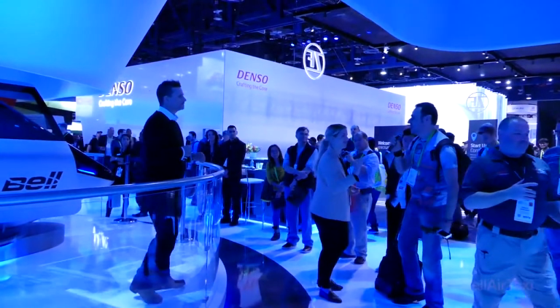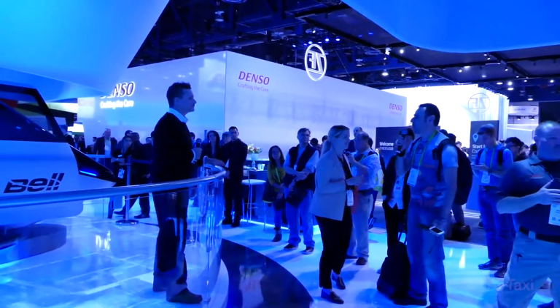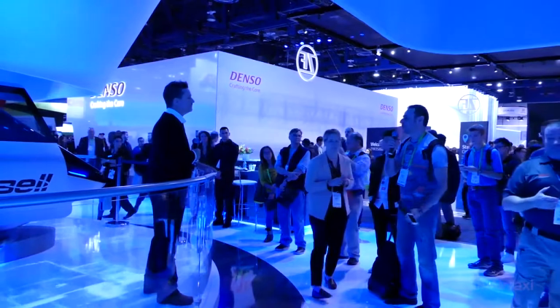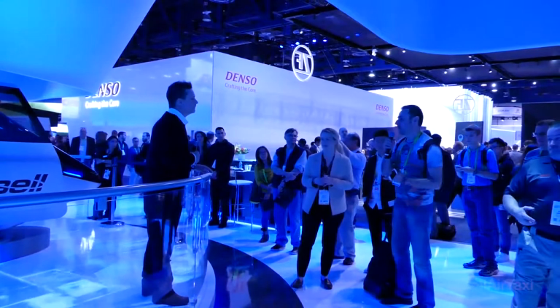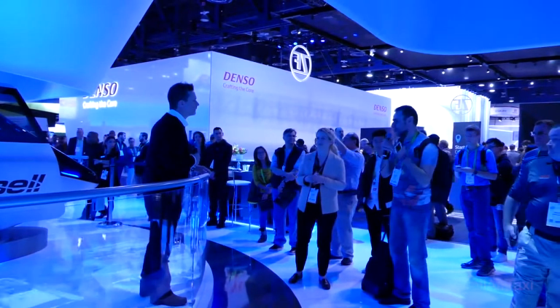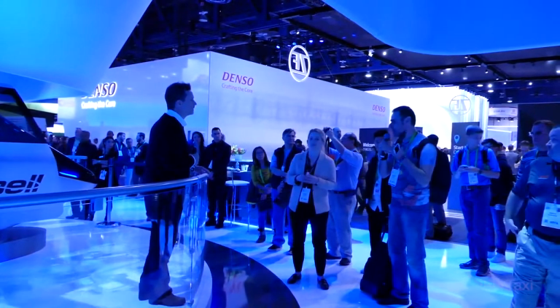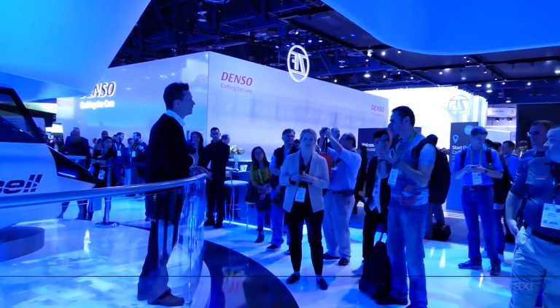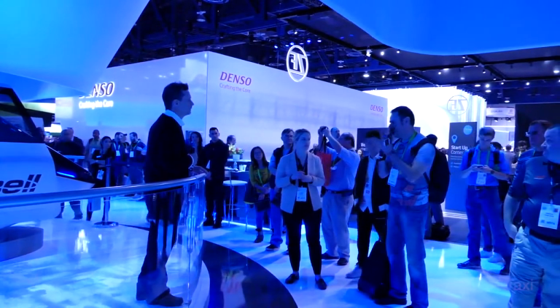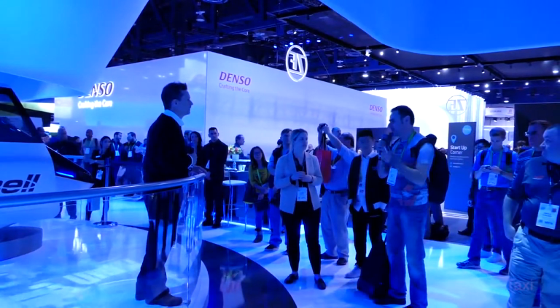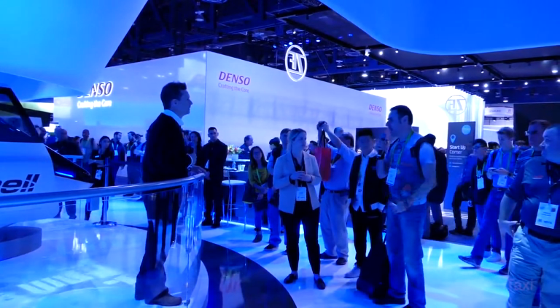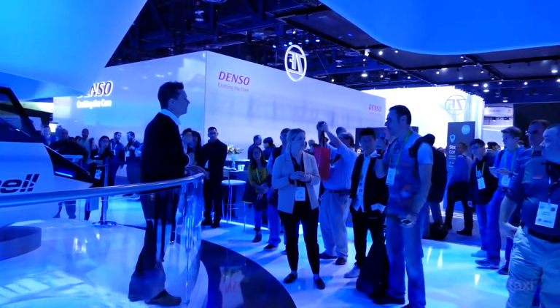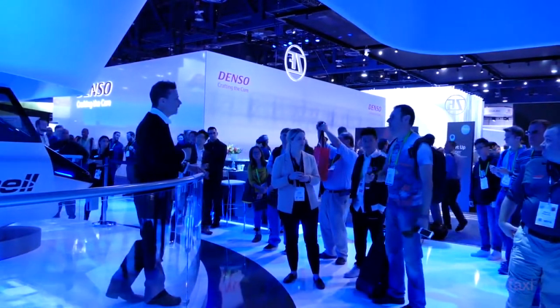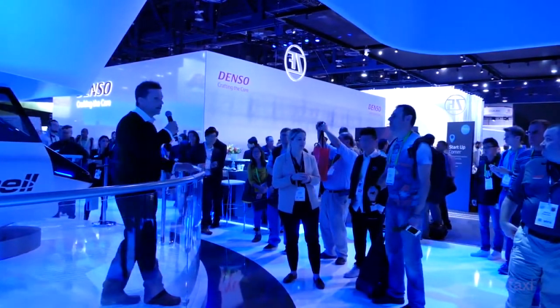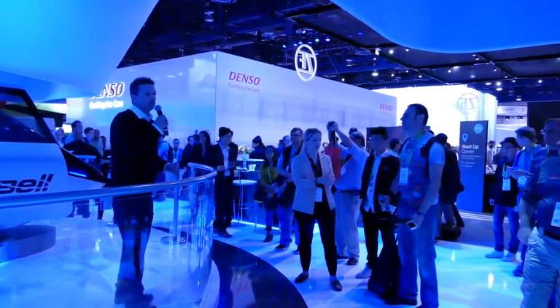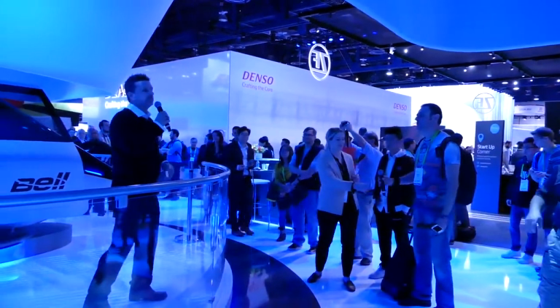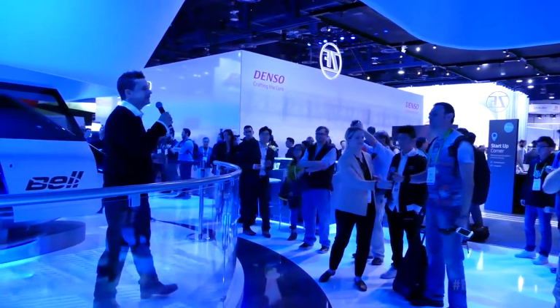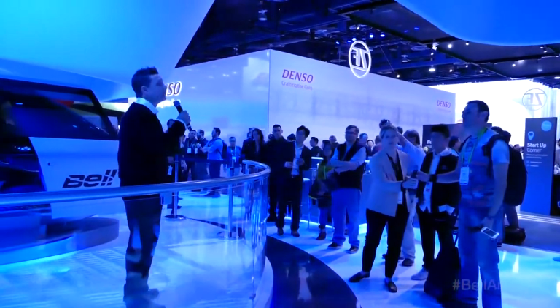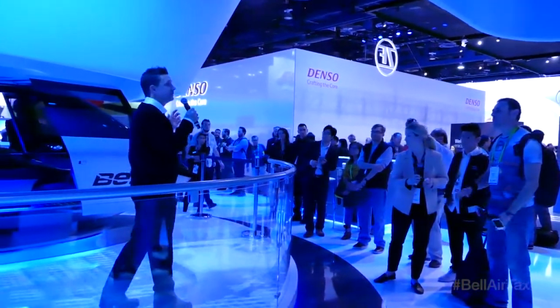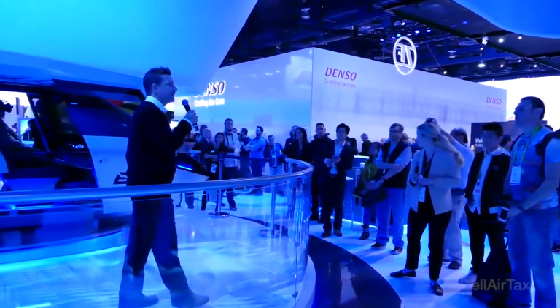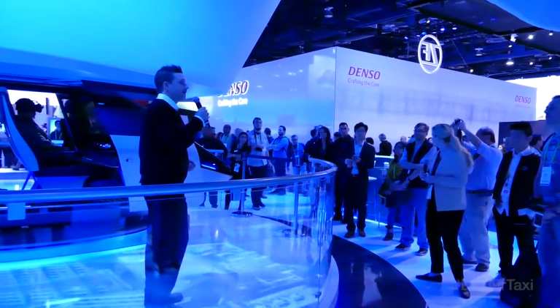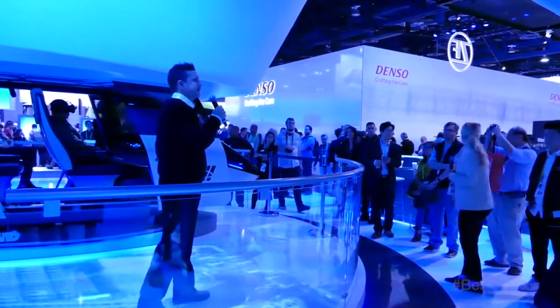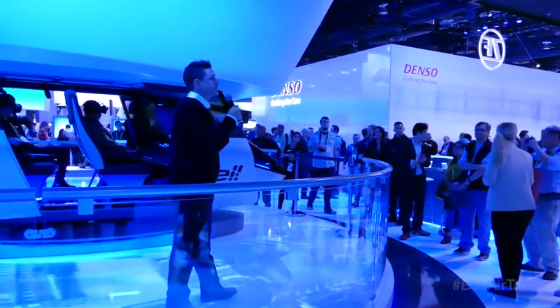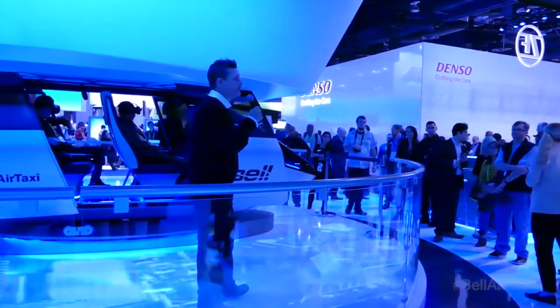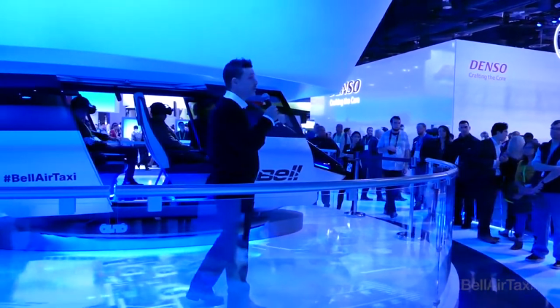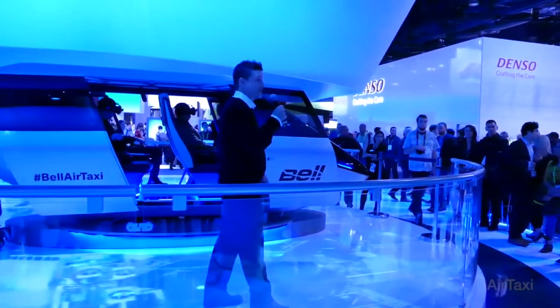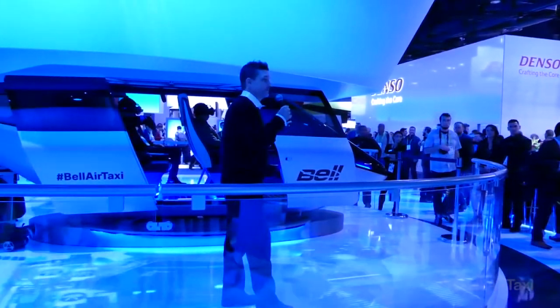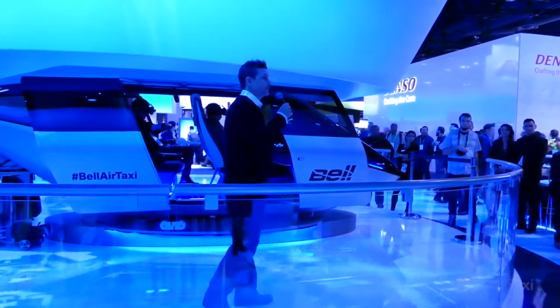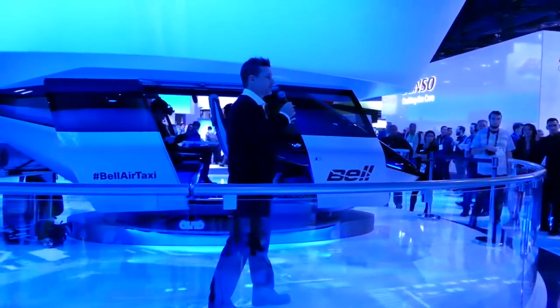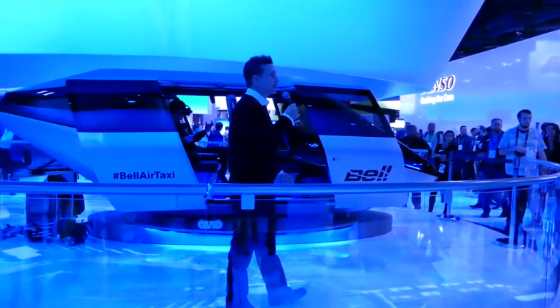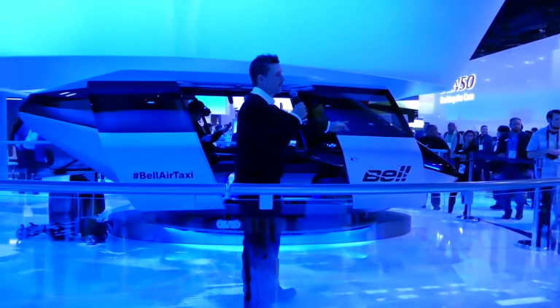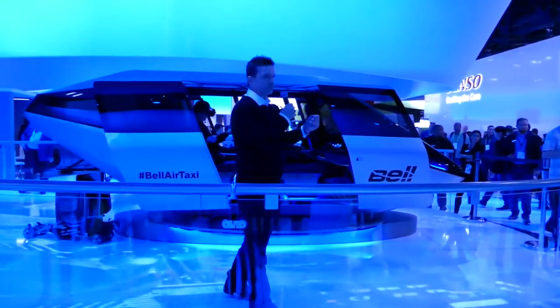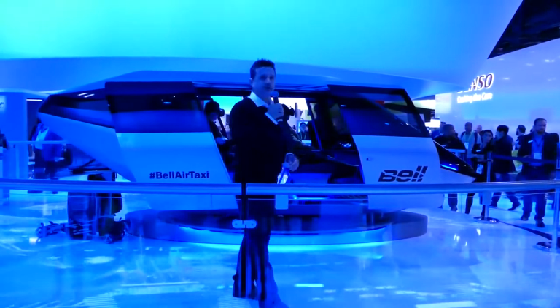When do we actually see these happen? Bell believes we'll see flying air taxis in the mid-2020s. That's the reality of it for us.